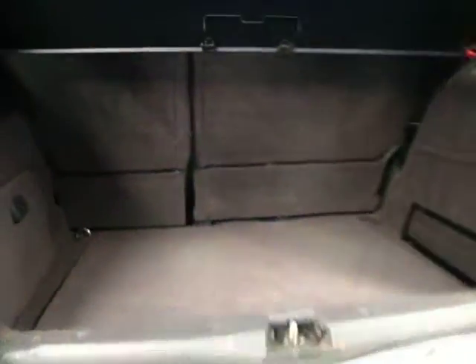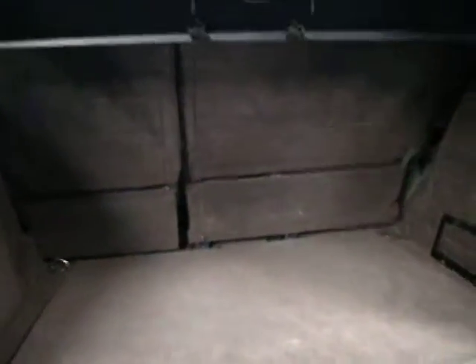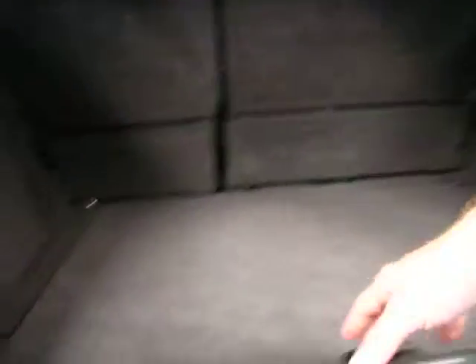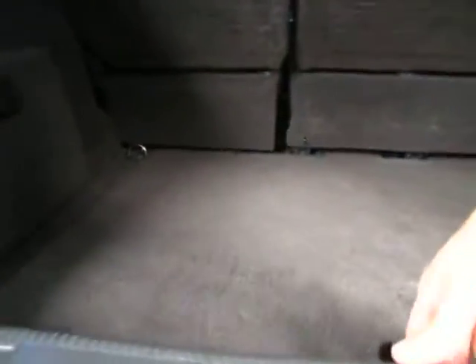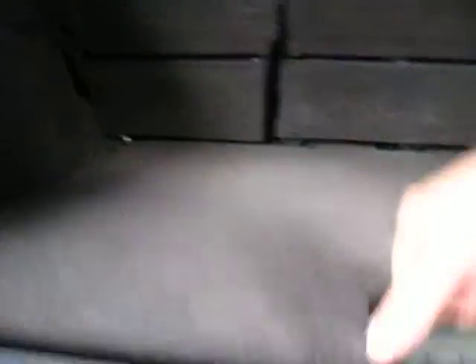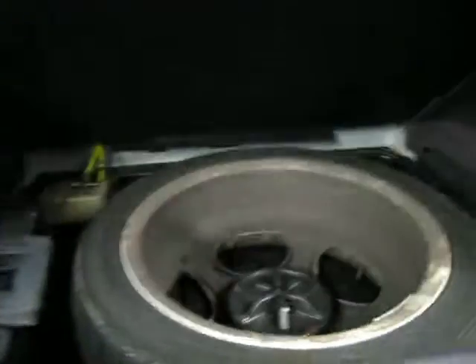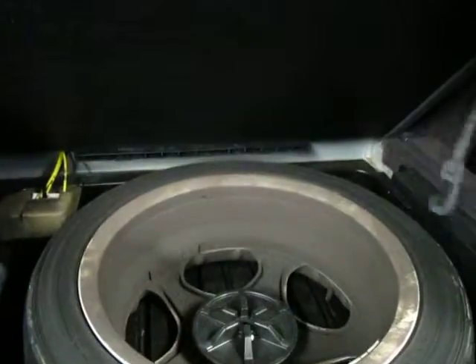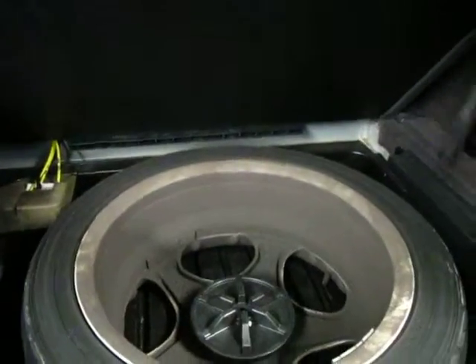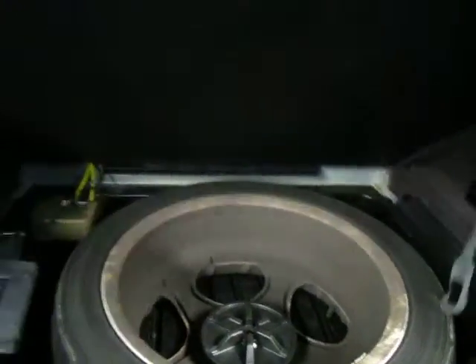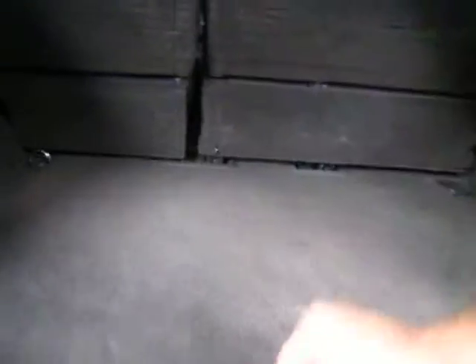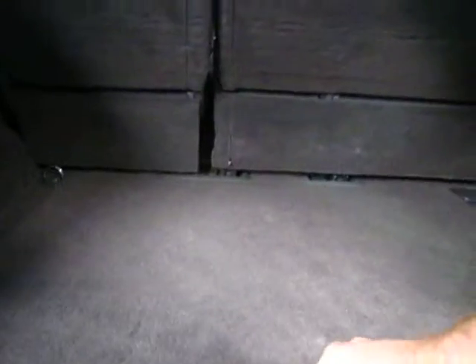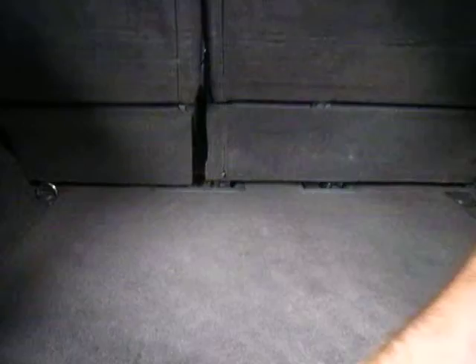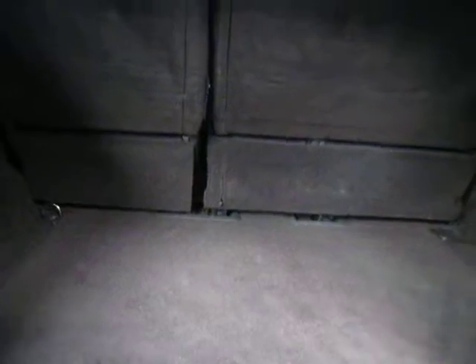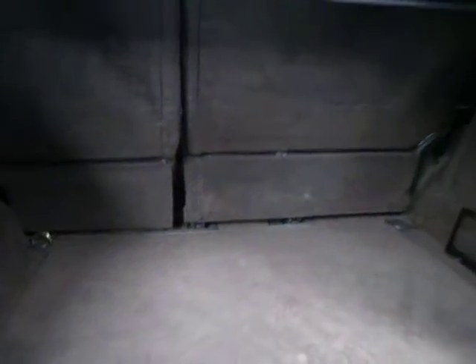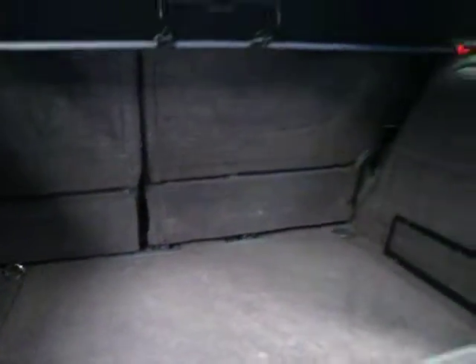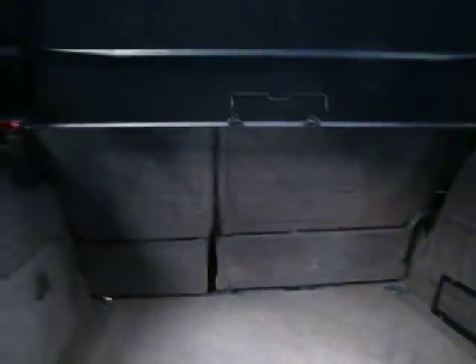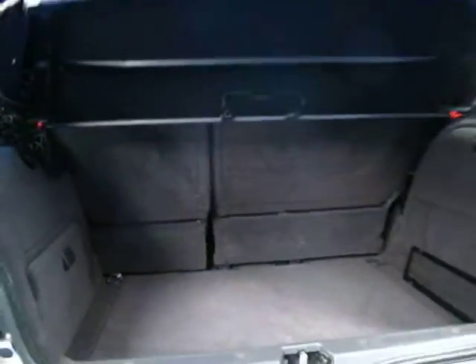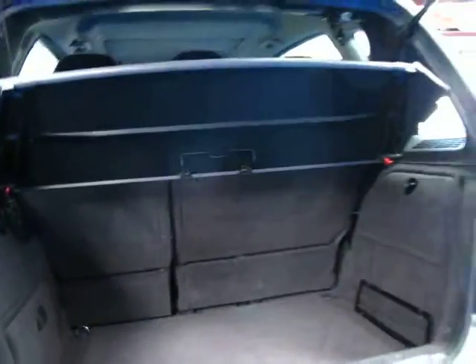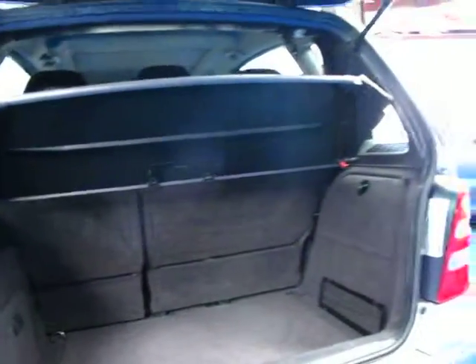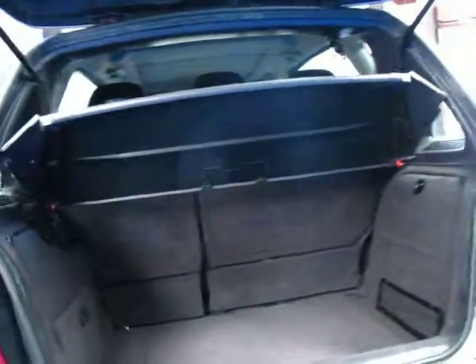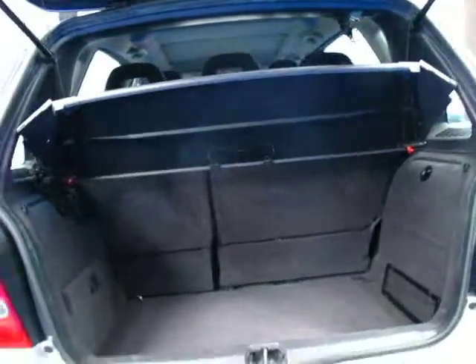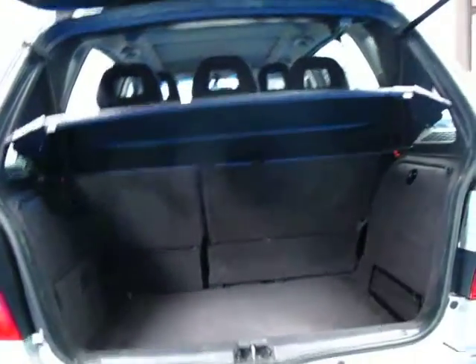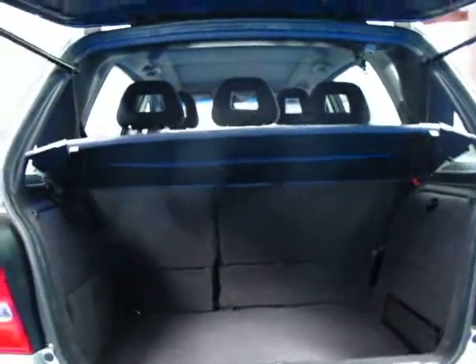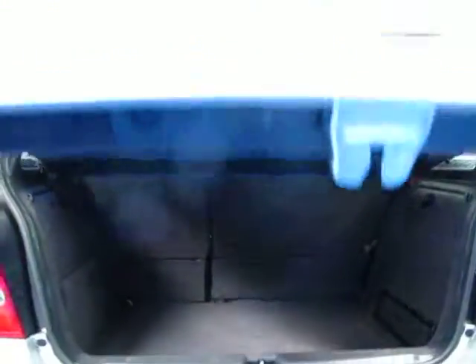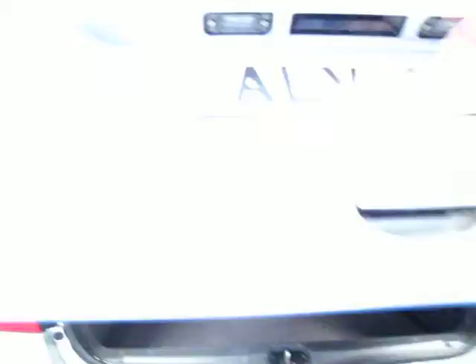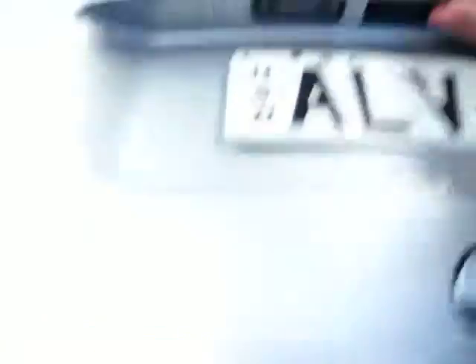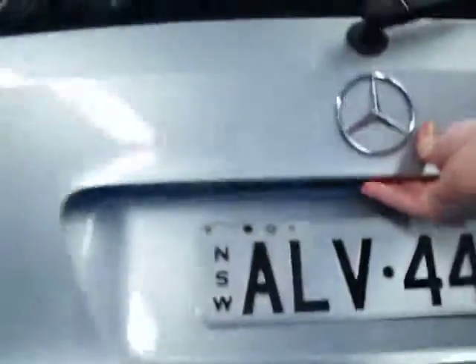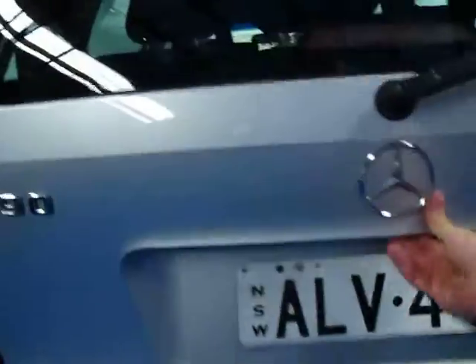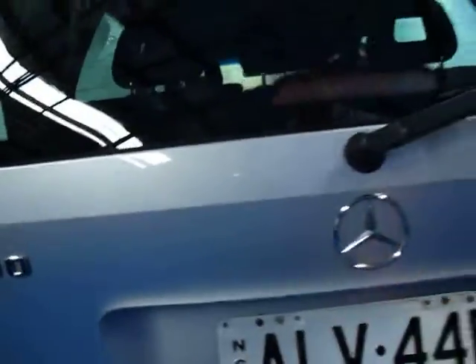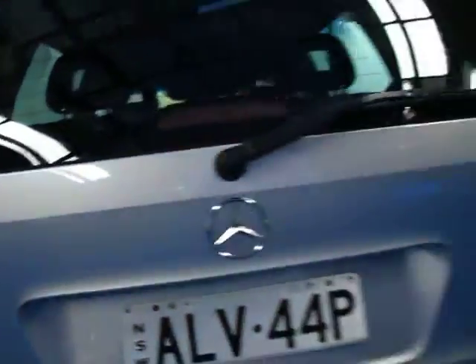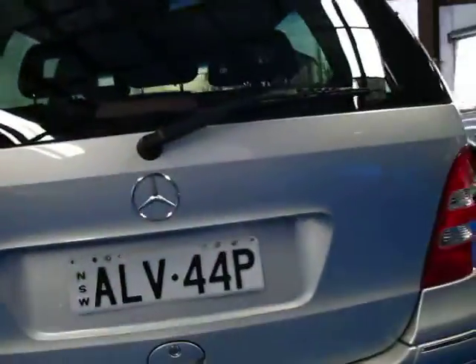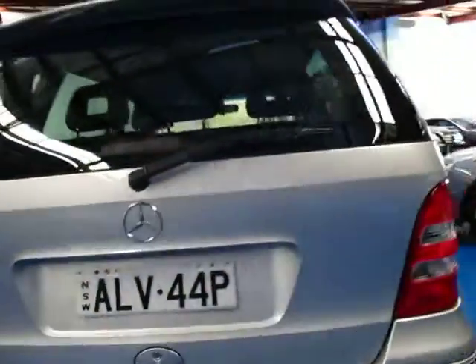It does have a full-size spare as well which is fantastic, and your jack and everything is there as well. The seats do fold down so if you do need to put anything in the back or lug things around you can certainly do it with one of these.